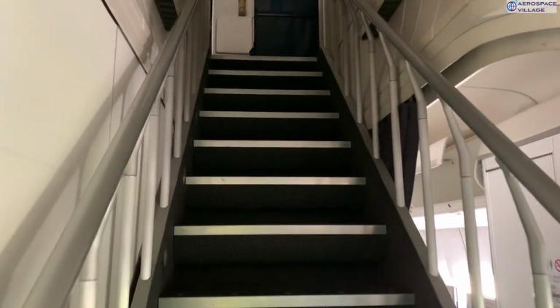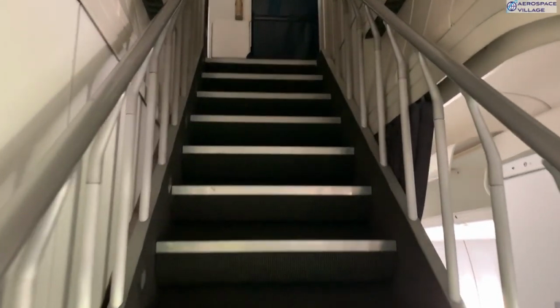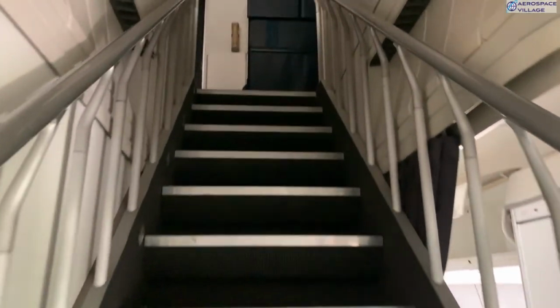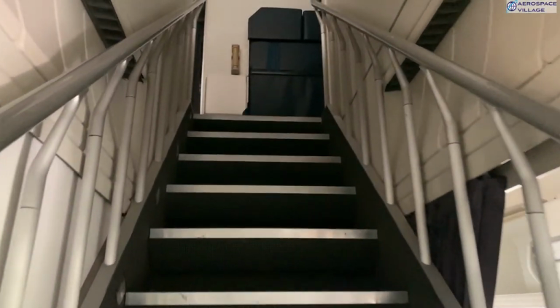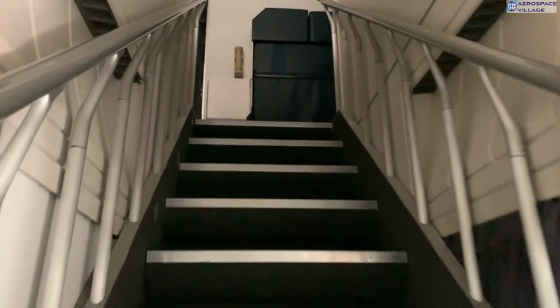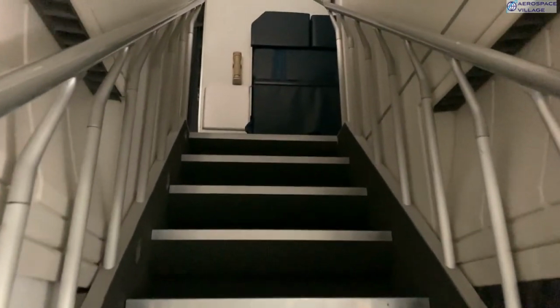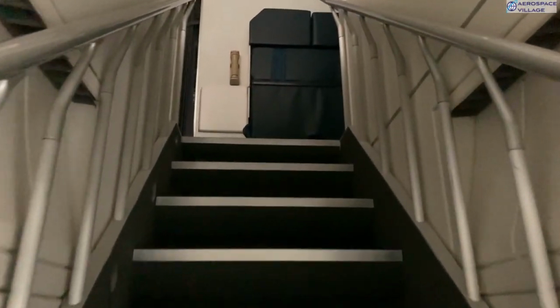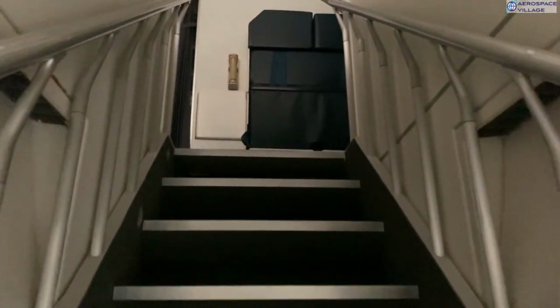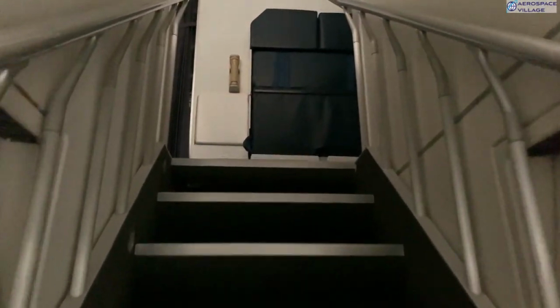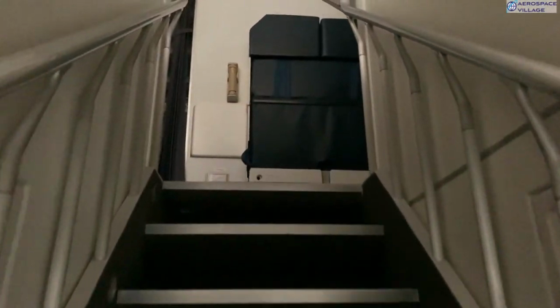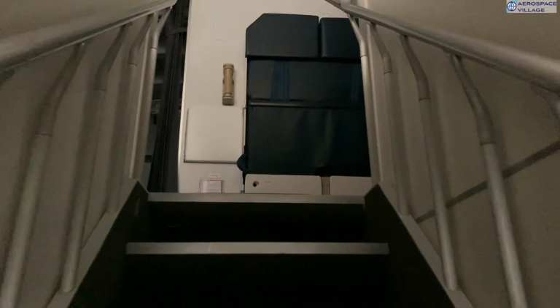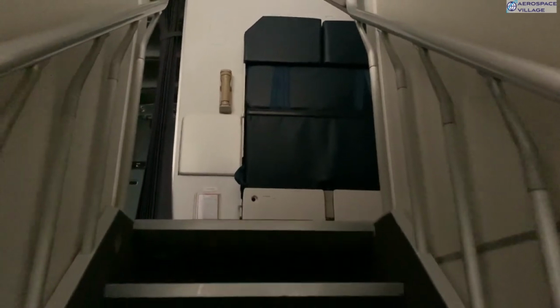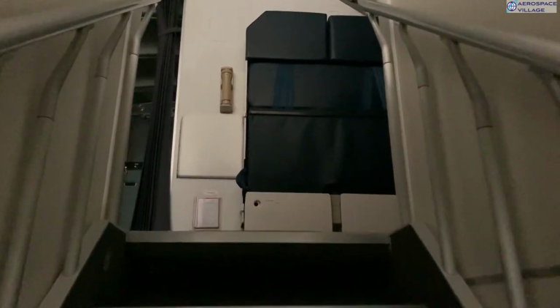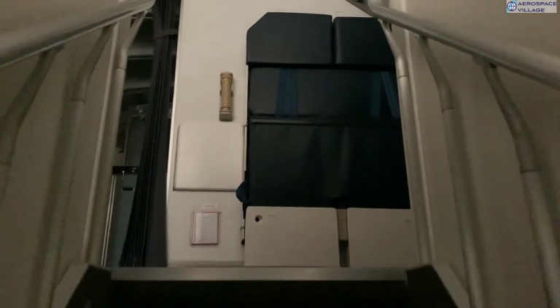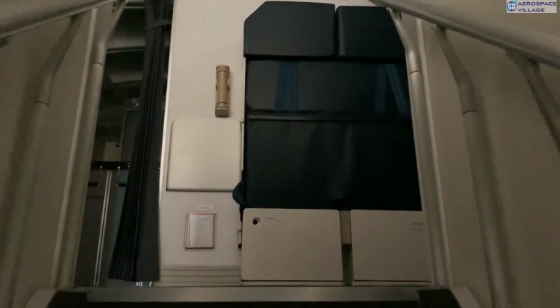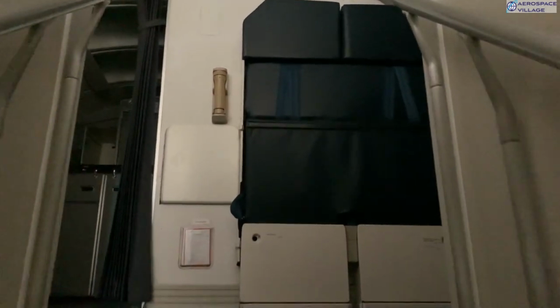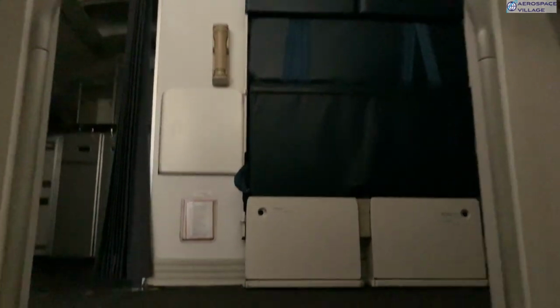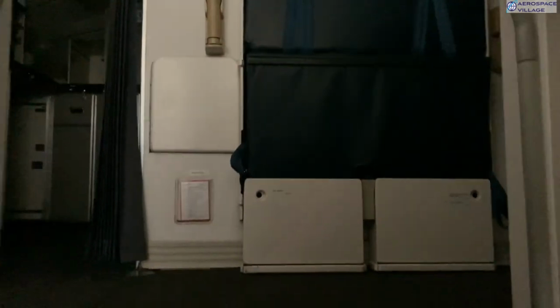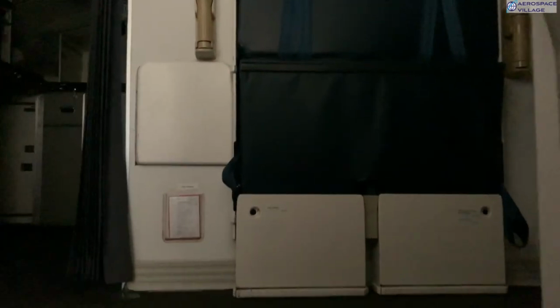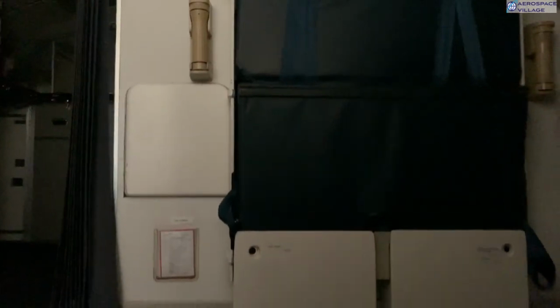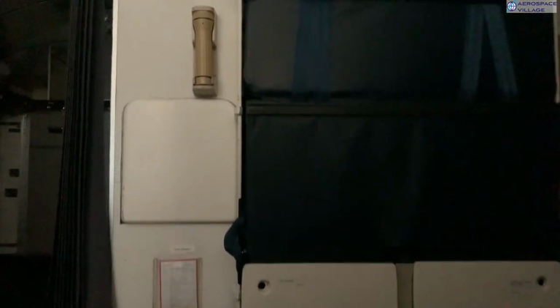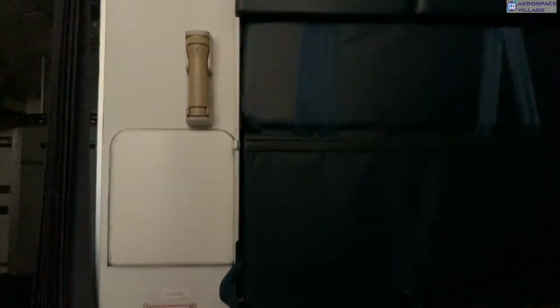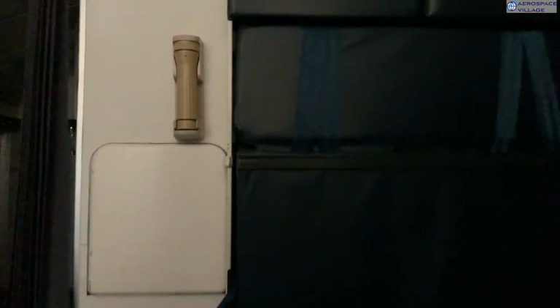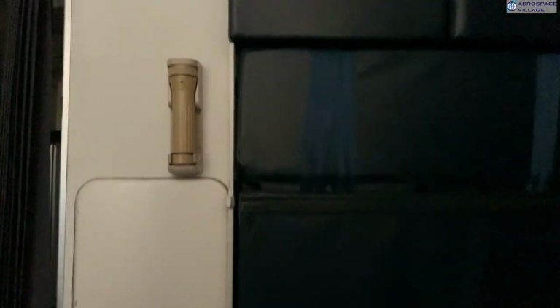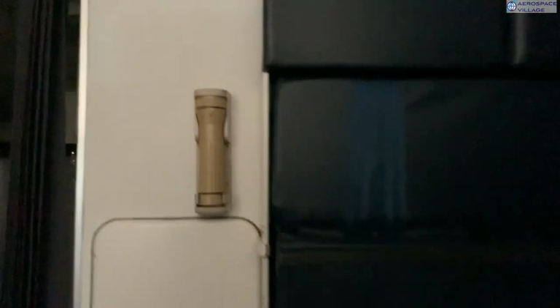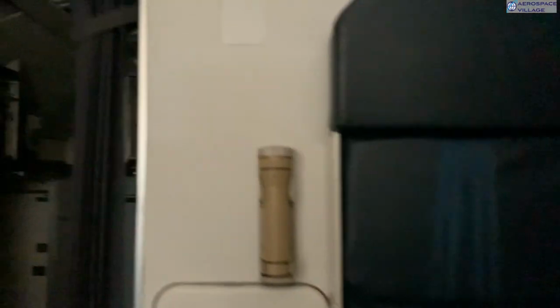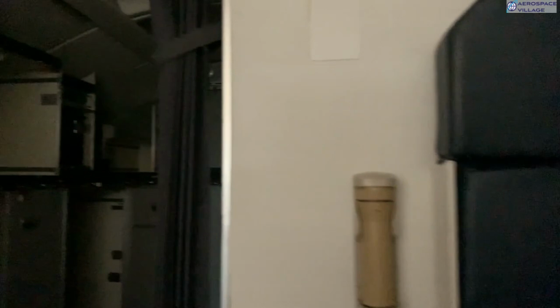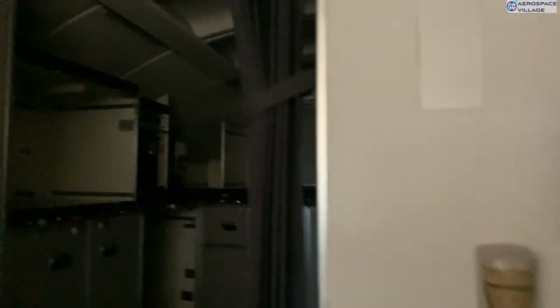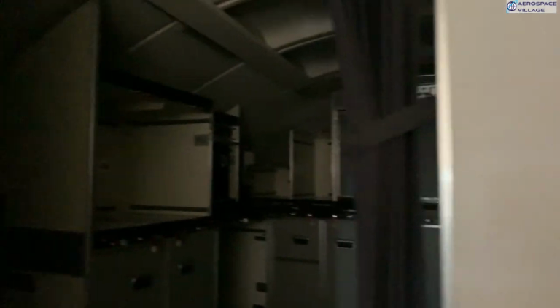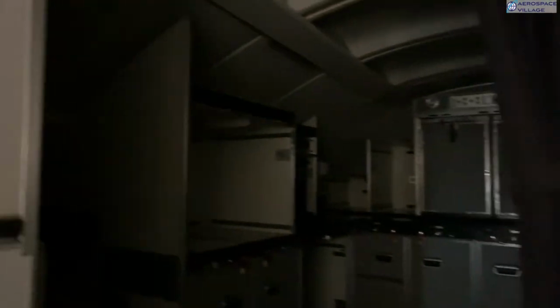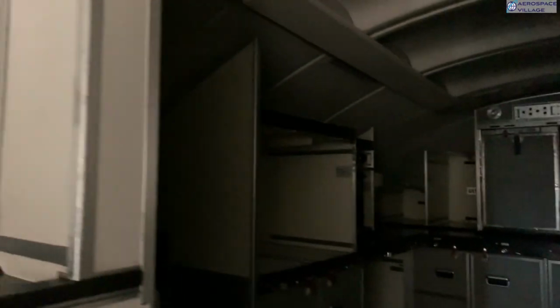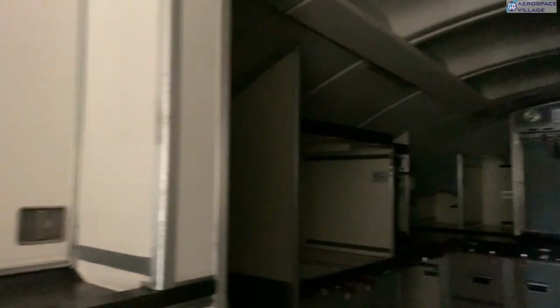Let's follow those cables back upstairs via a fairly unique set of stairs to the upper deck bubble. There's a galley up here too — remember that for later.